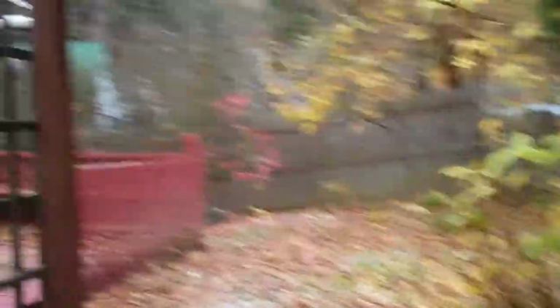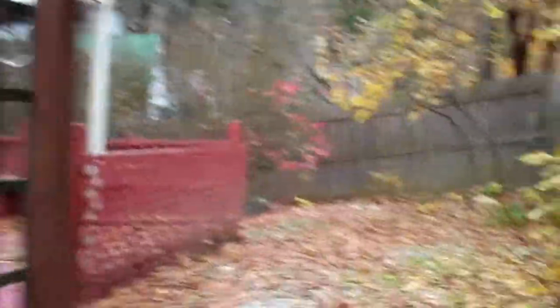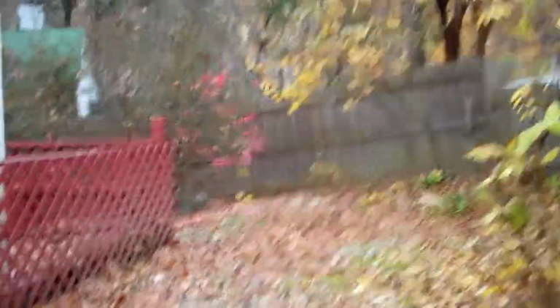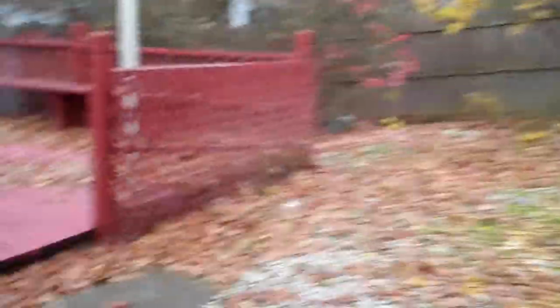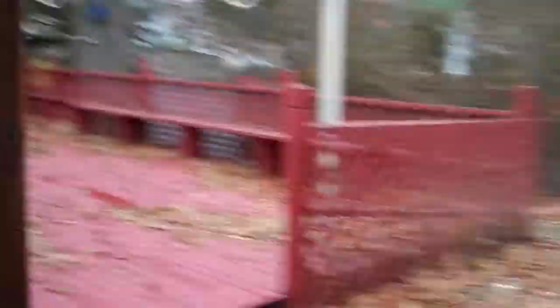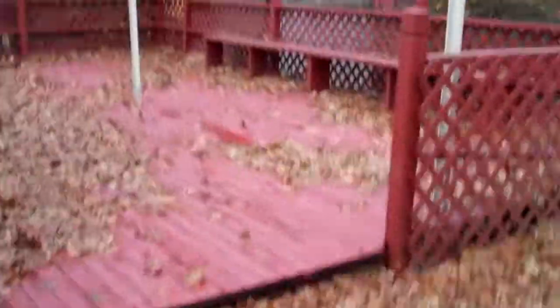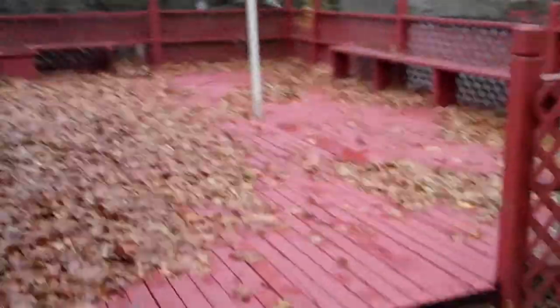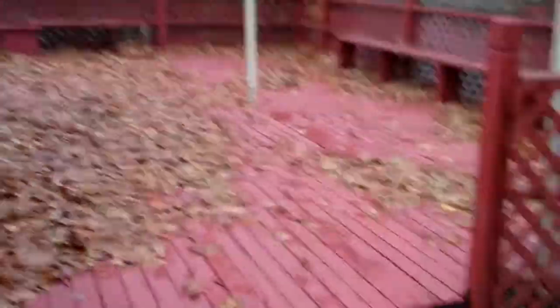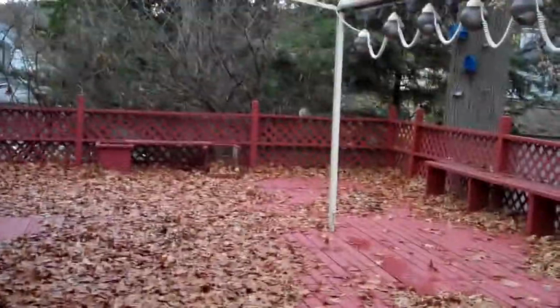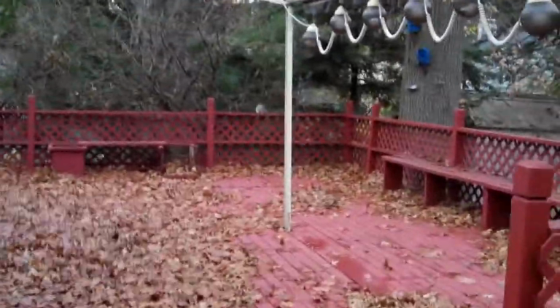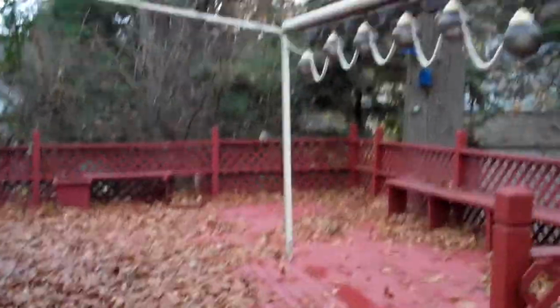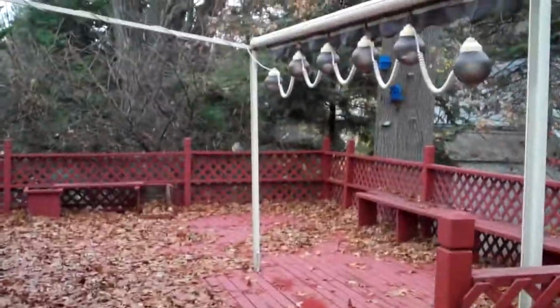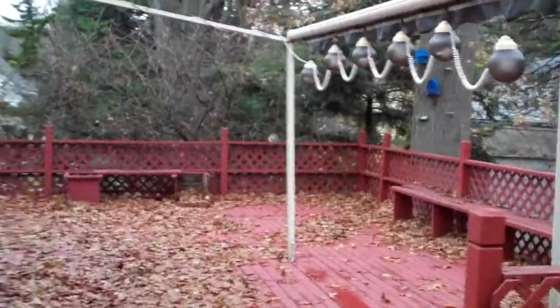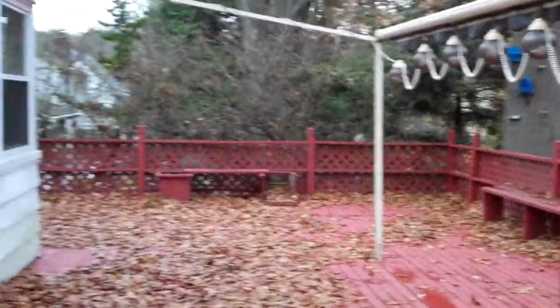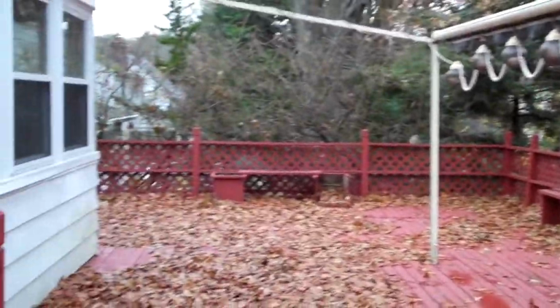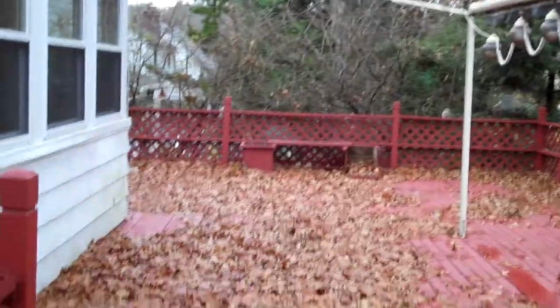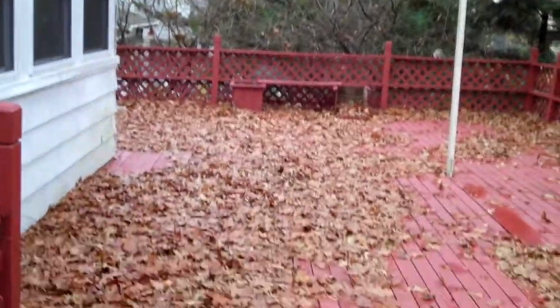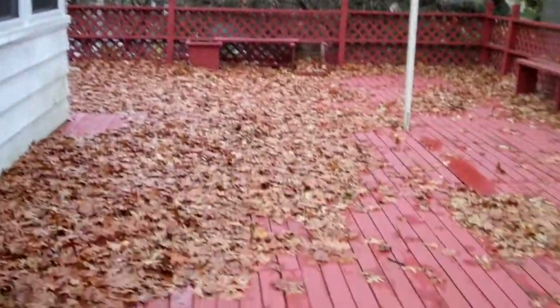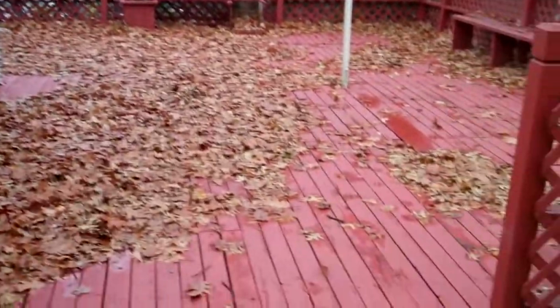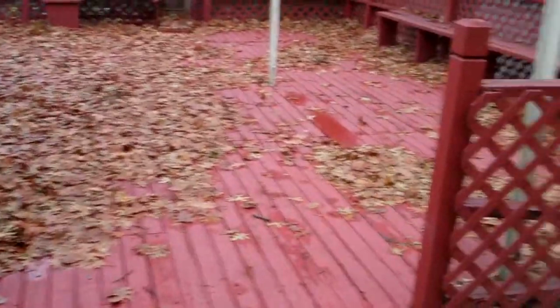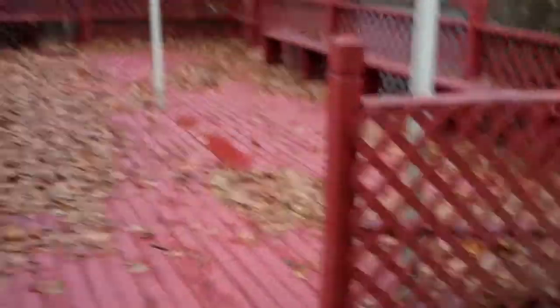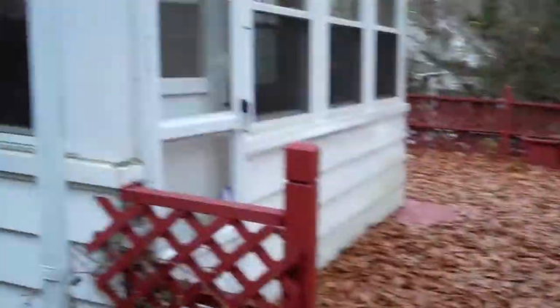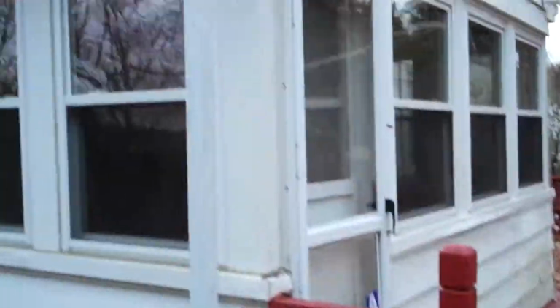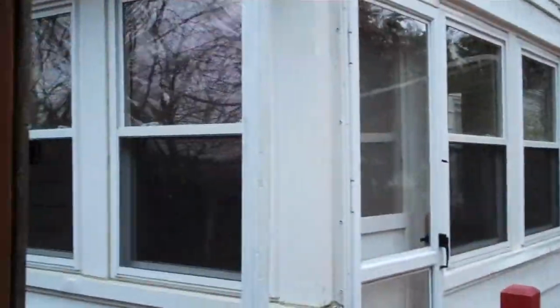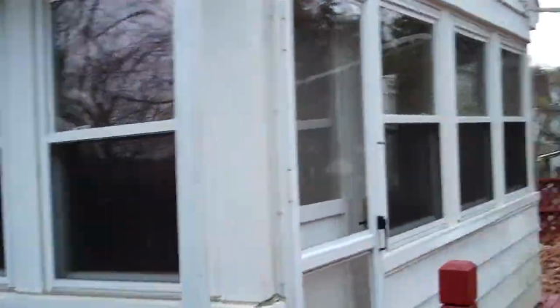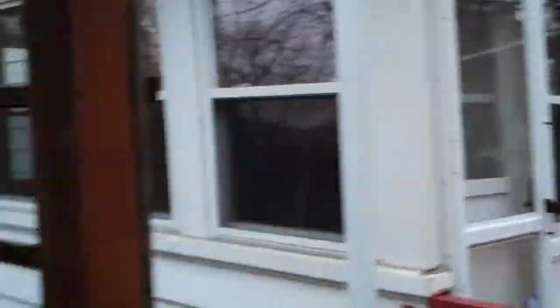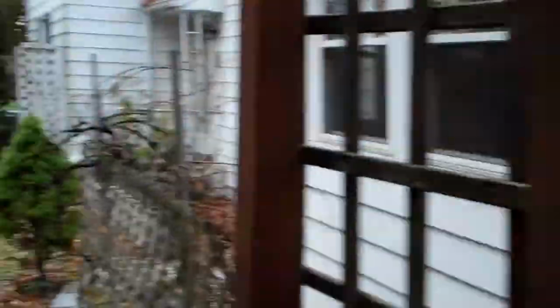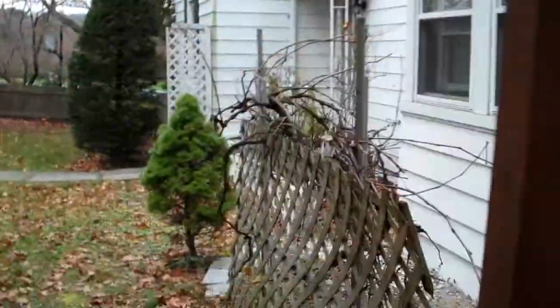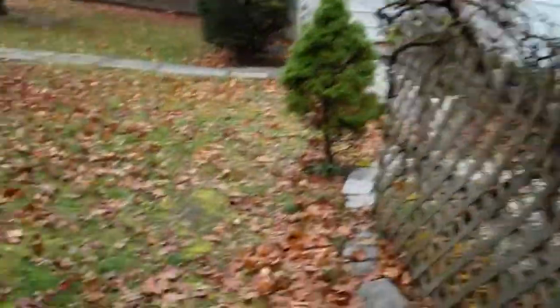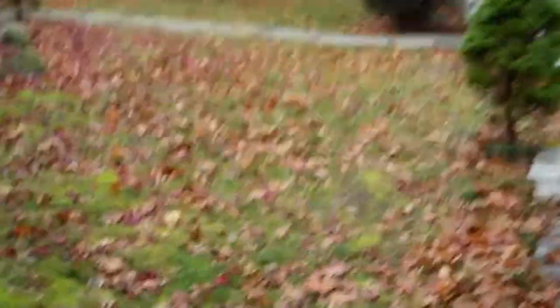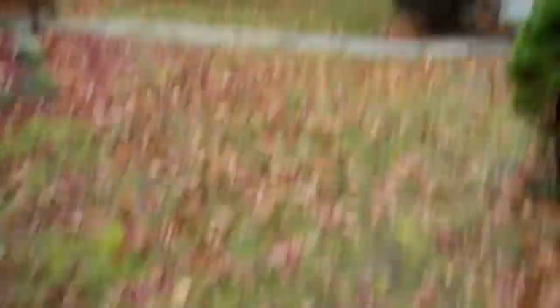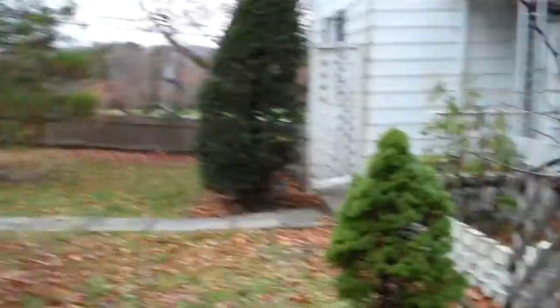Huge deck — this was put in maybe about two years ago. Great sunroom leads into the deck, and we're going to go inside.